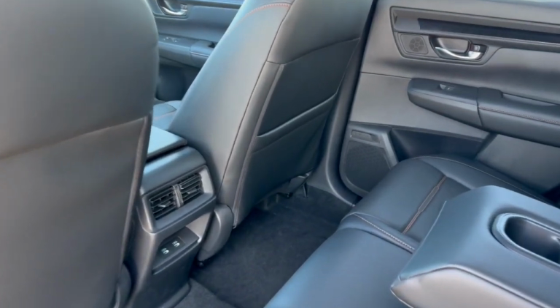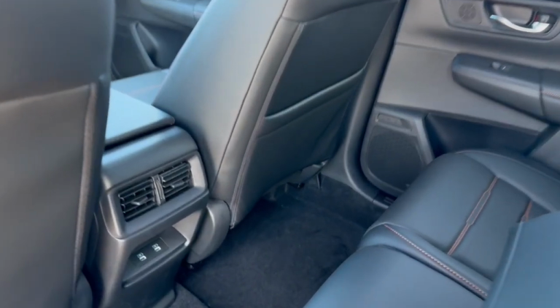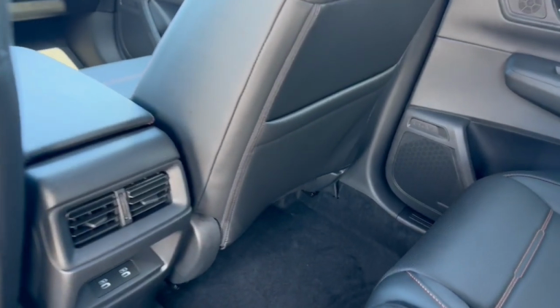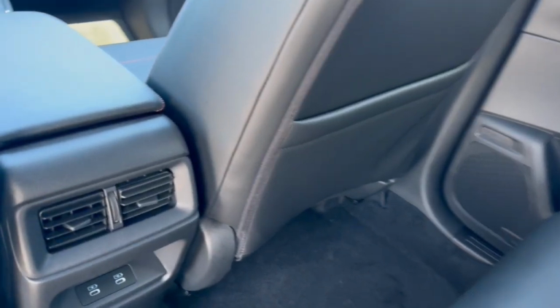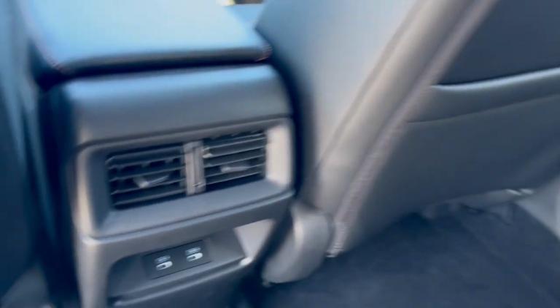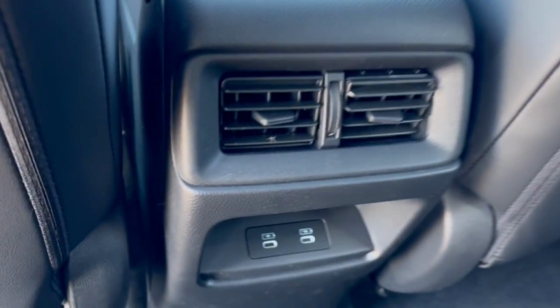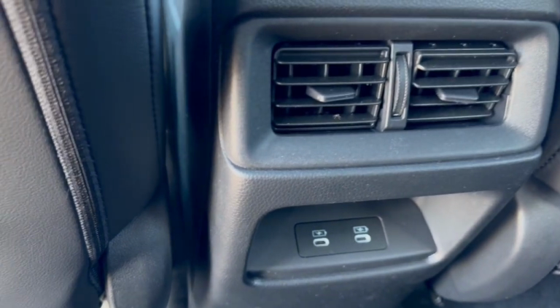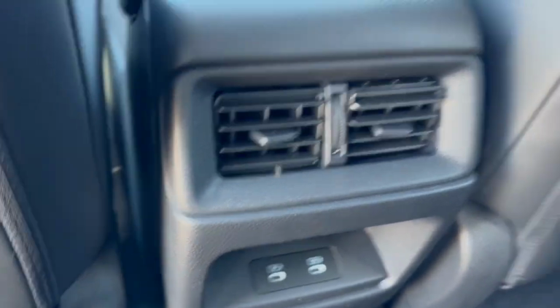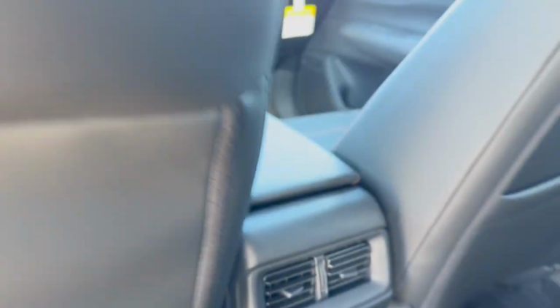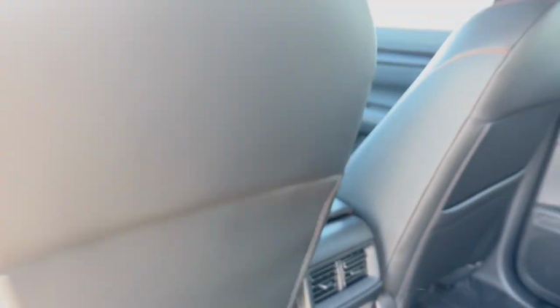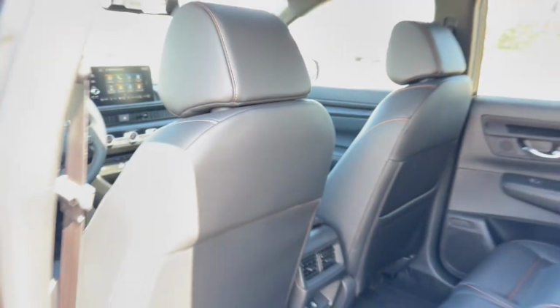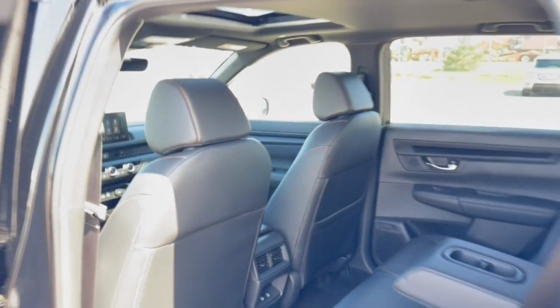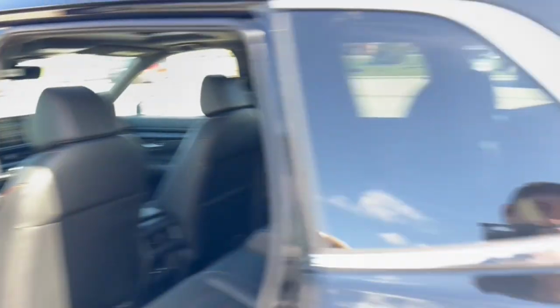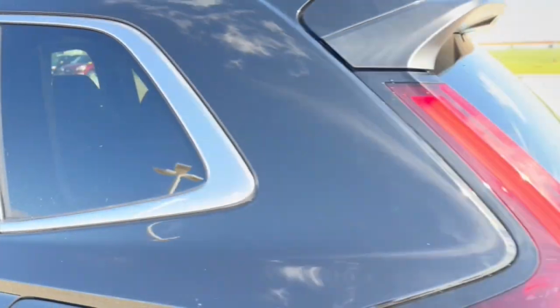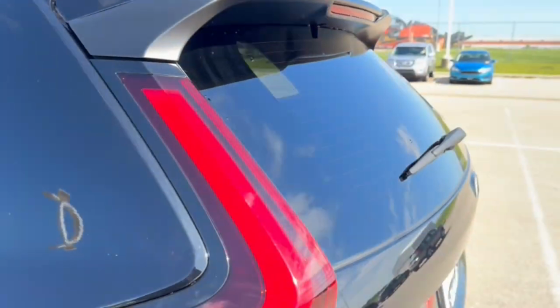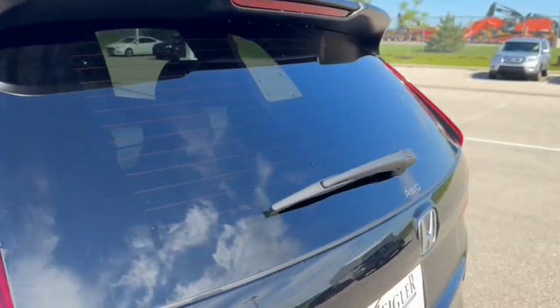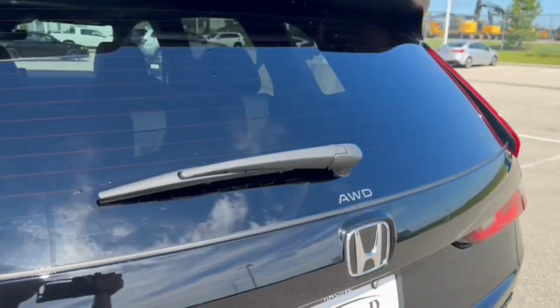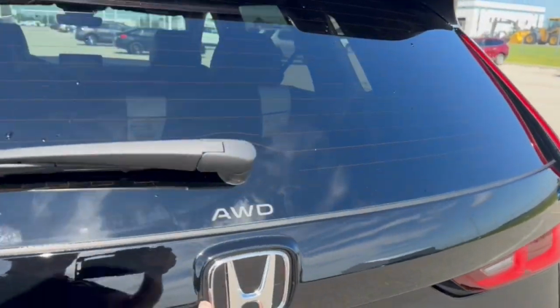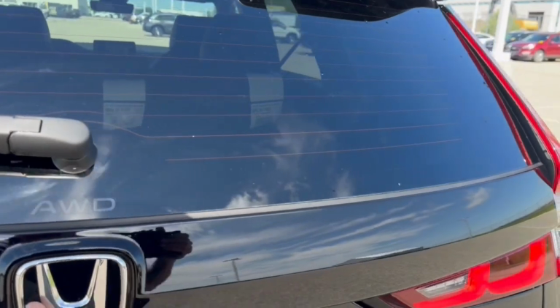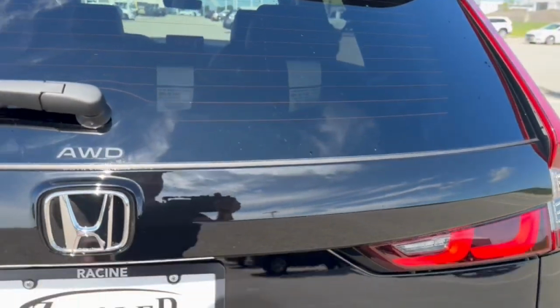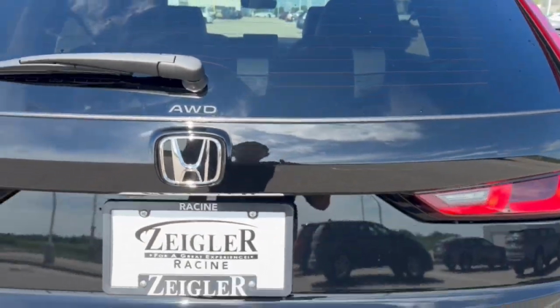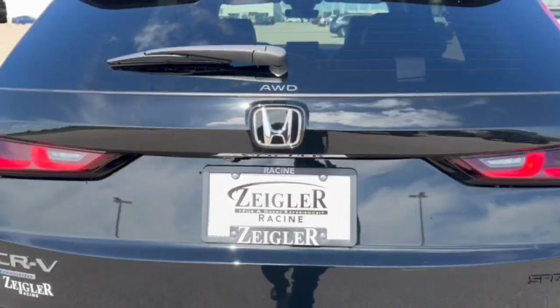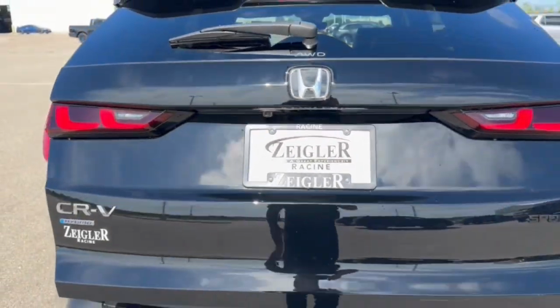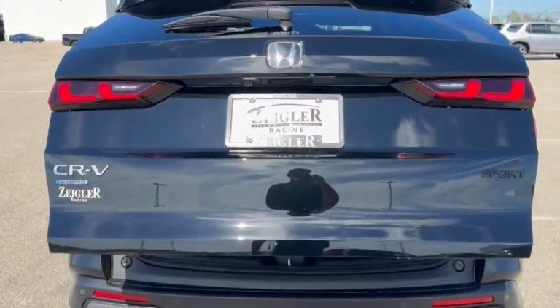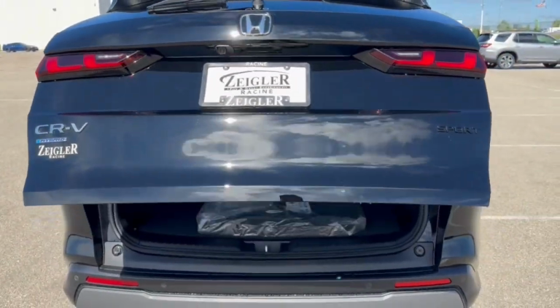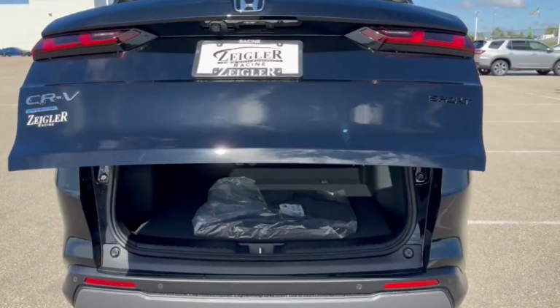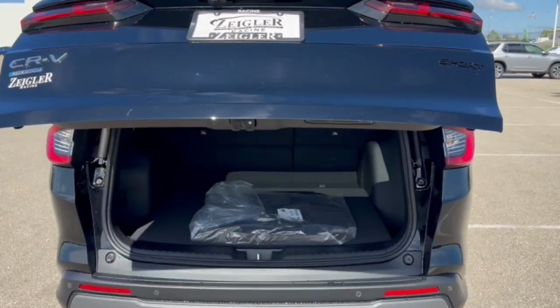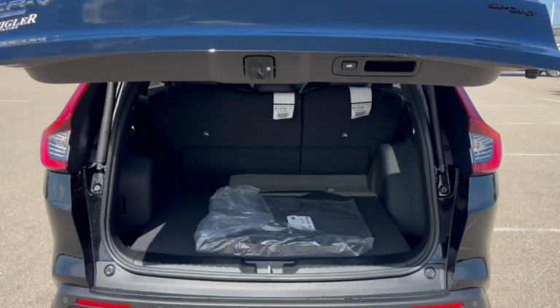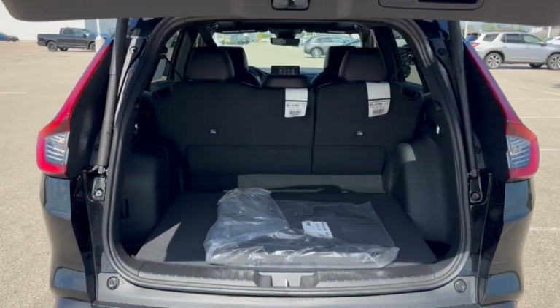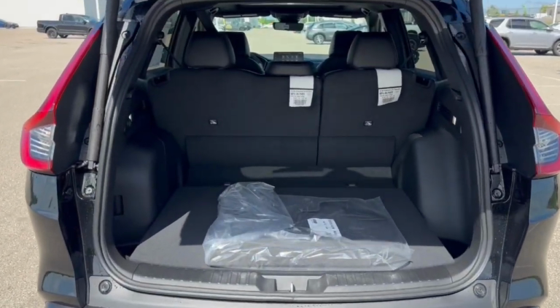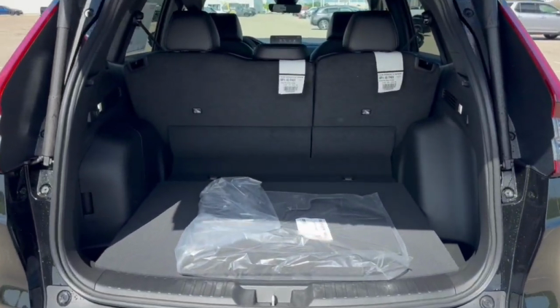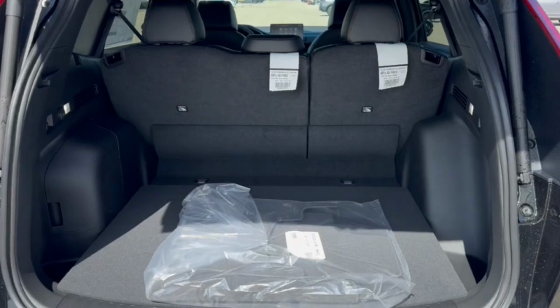The rear seats three passengers, but you have the full fold-down cup holder and armrest option. There's extra storage on the back of the front passenger seat, a couple of USB-C ports for rear passengers, and of course a rear windshield wiper.